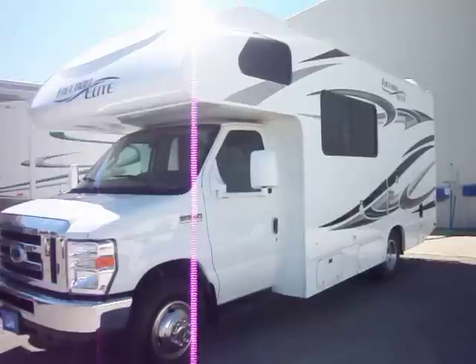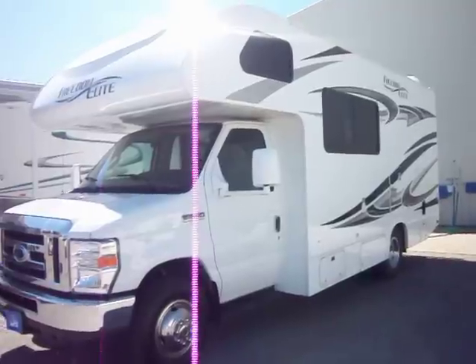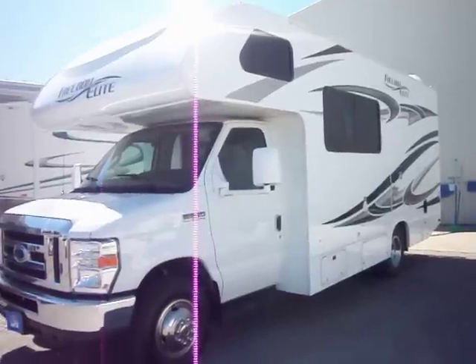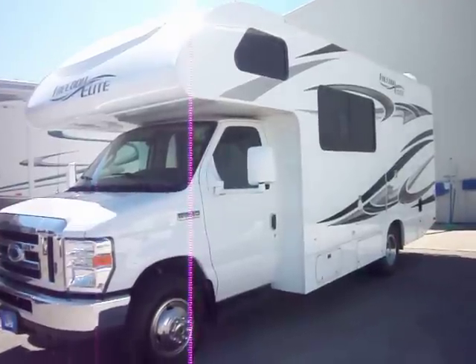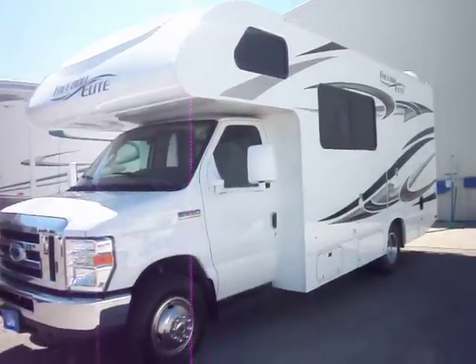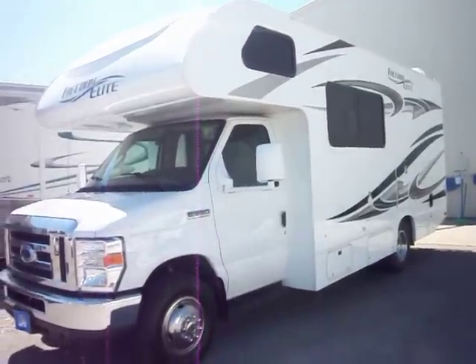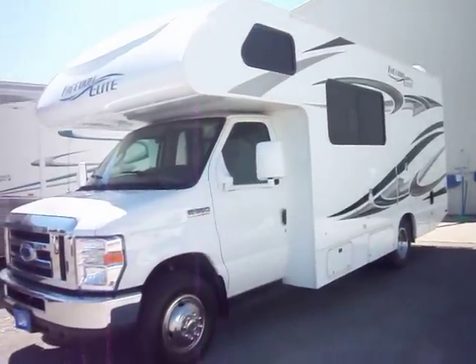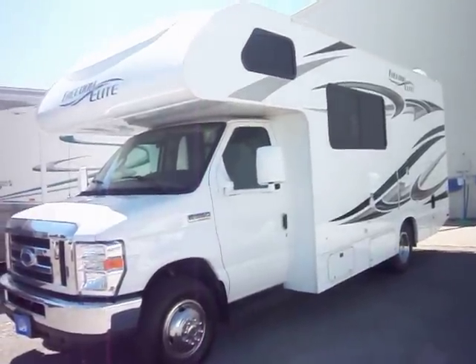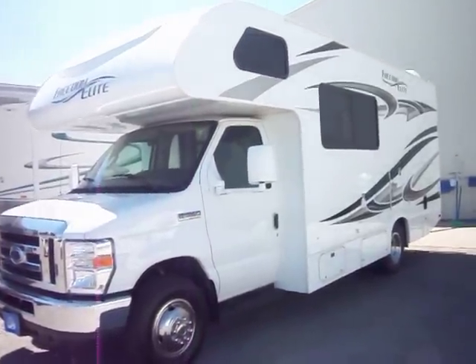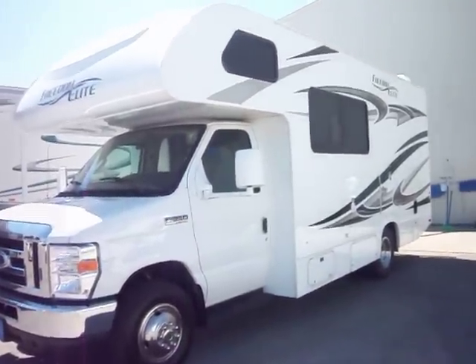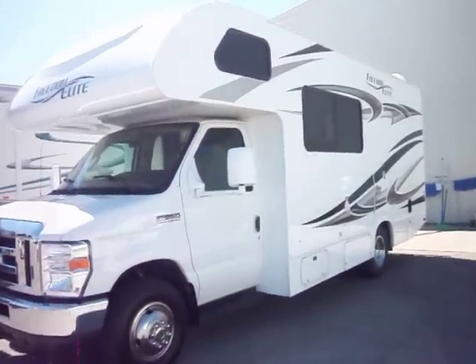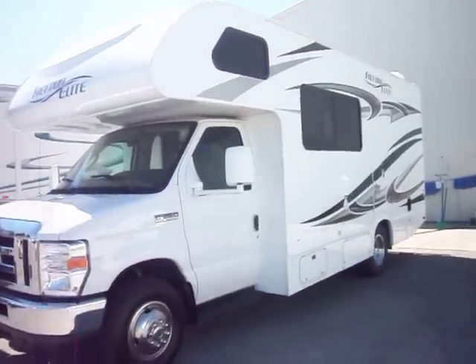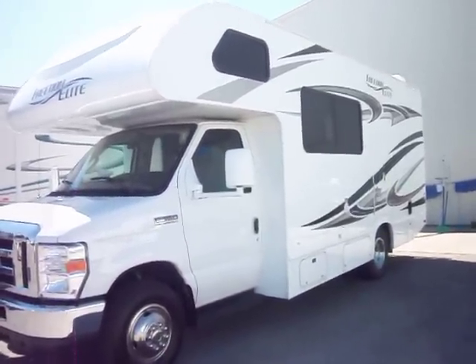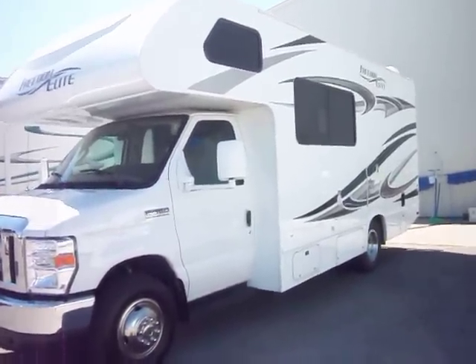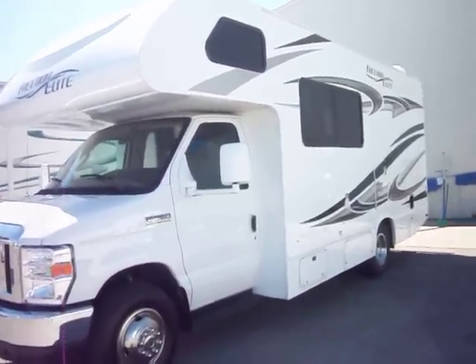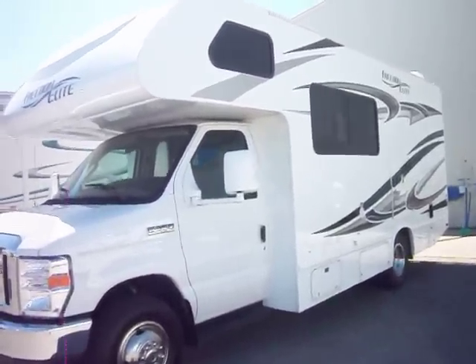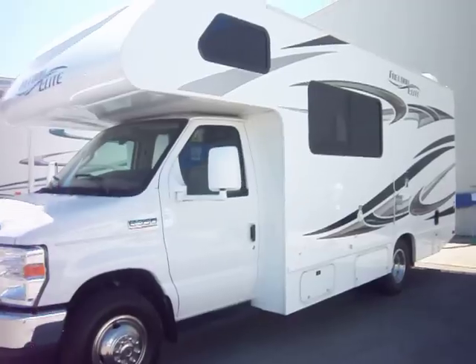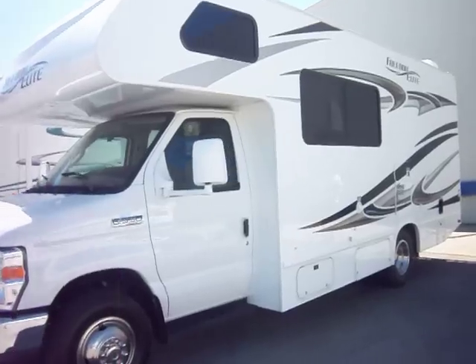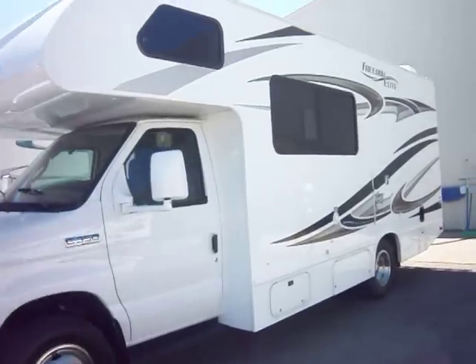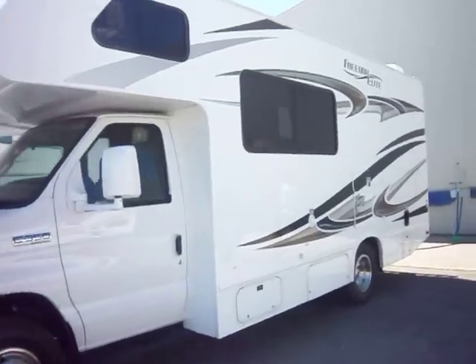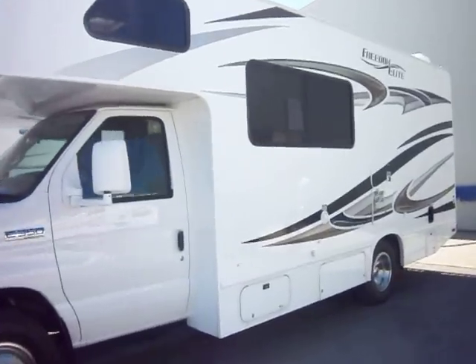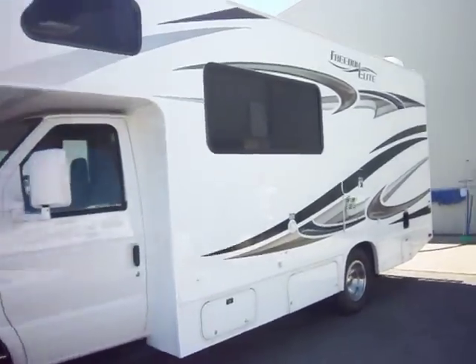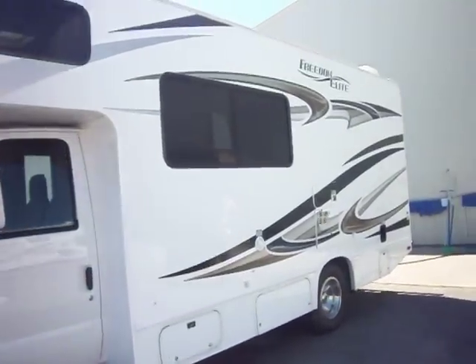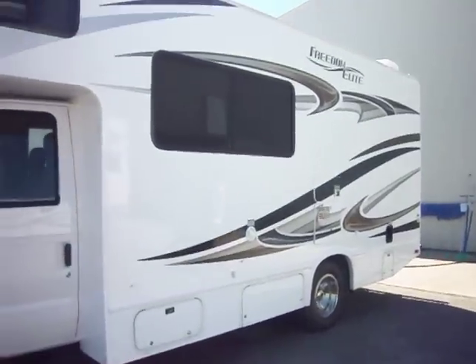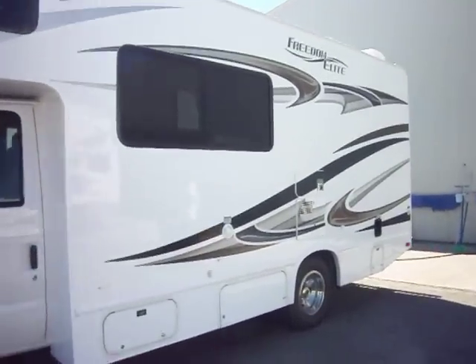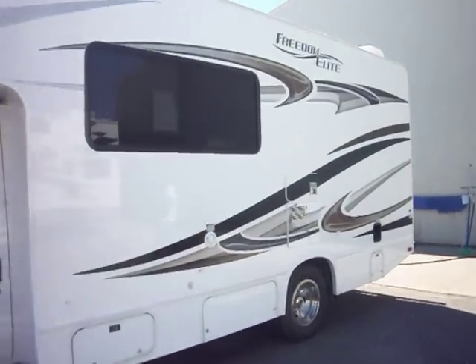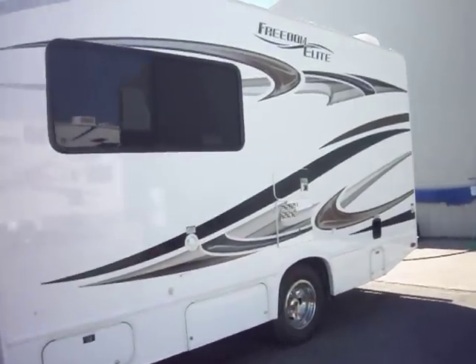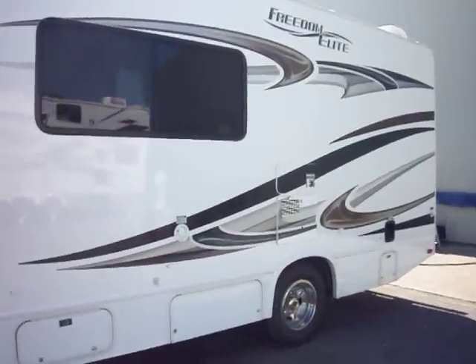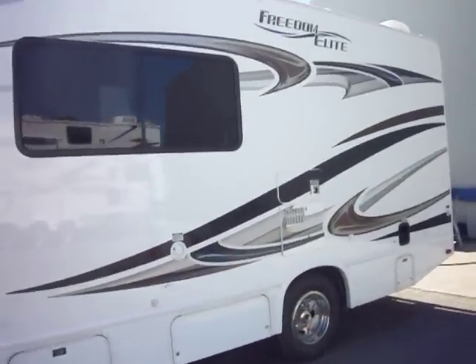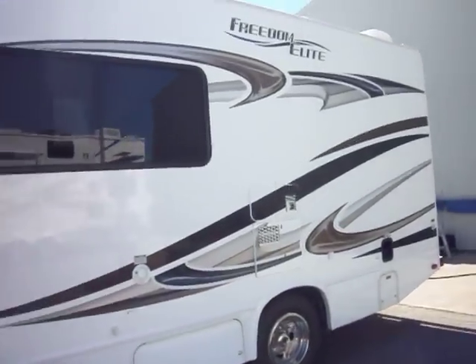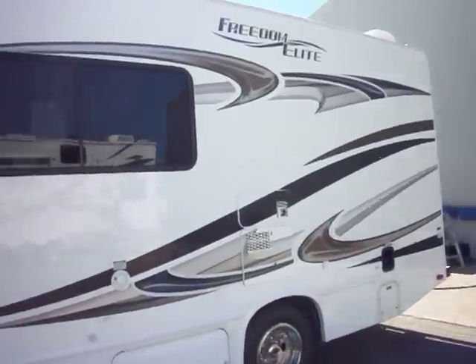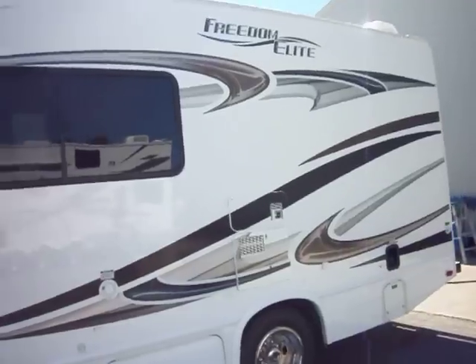Welcome to a walkthrough video for a brand new Thor Freedom Elite 2012 21C. I'm going to walk around this coach for you so you can get a real pretty look at it and see all the great options that it has on it.